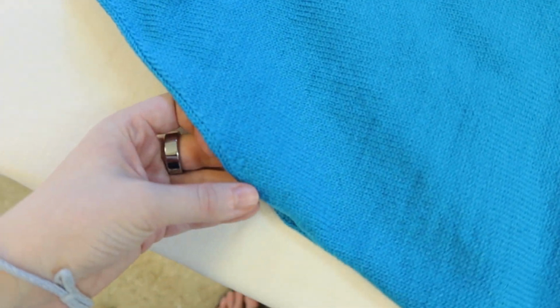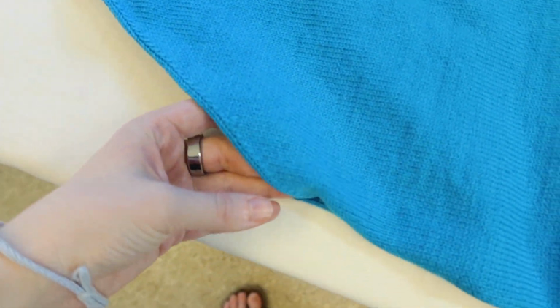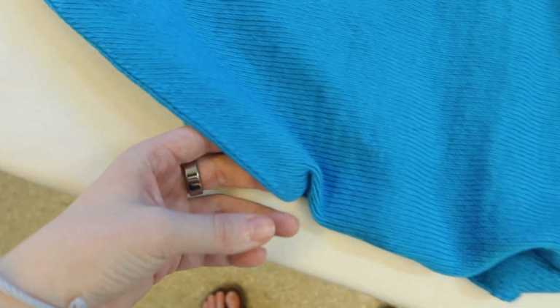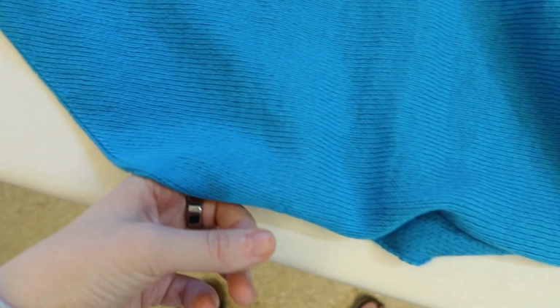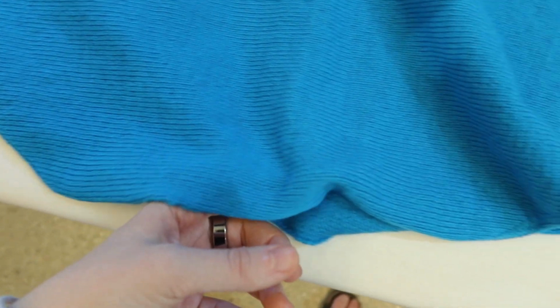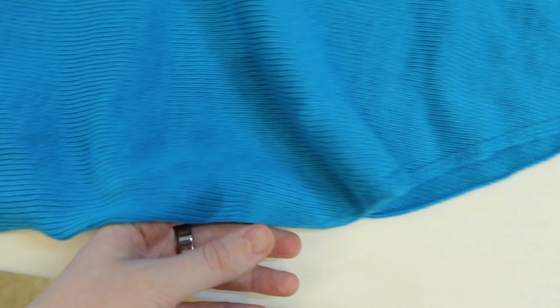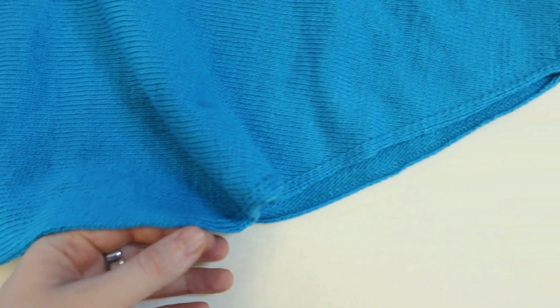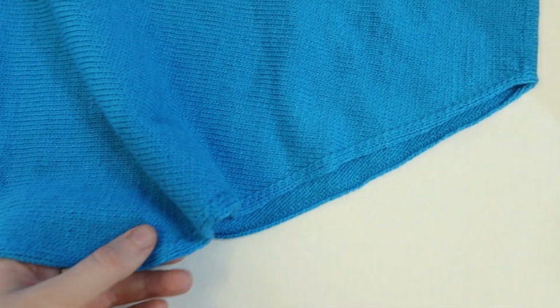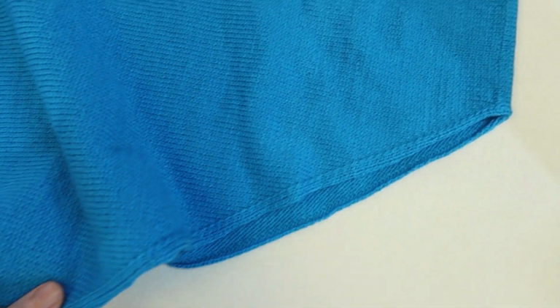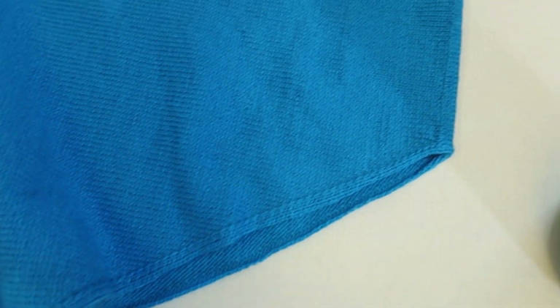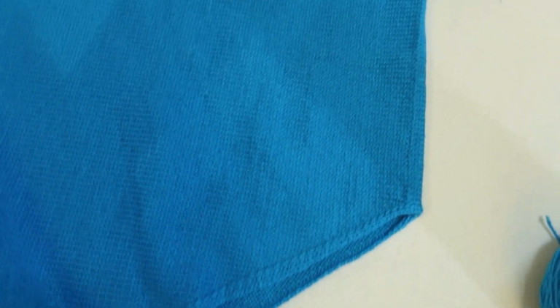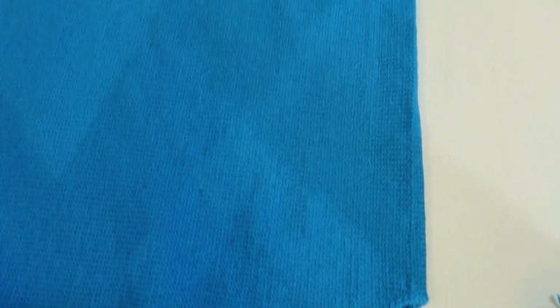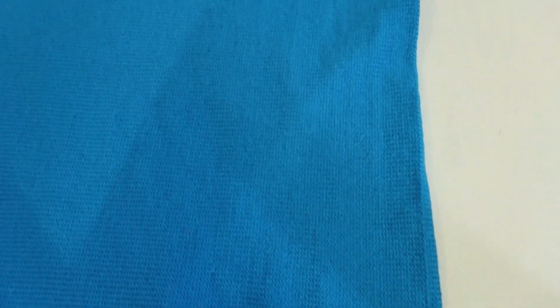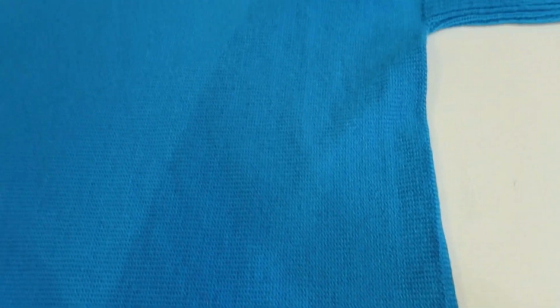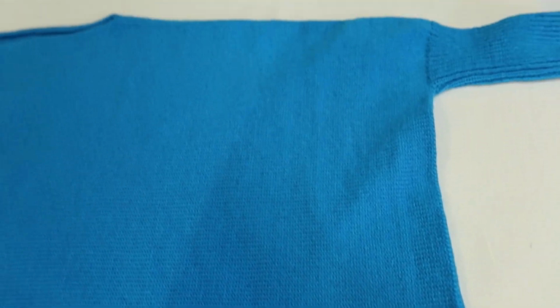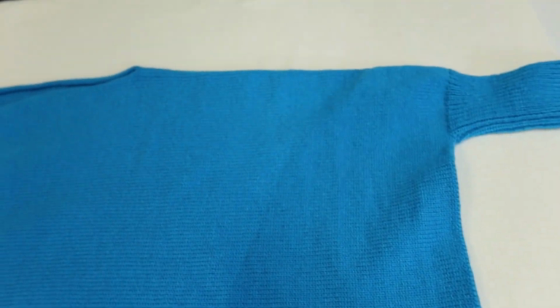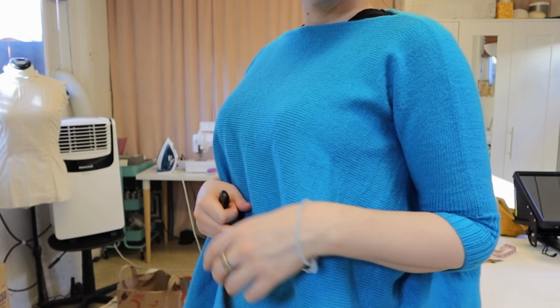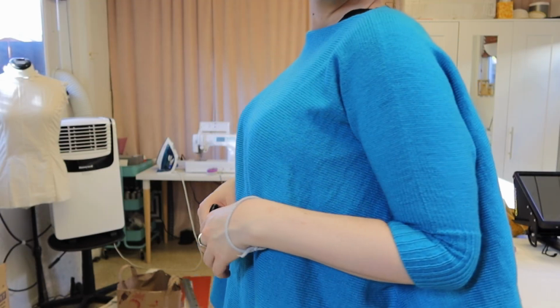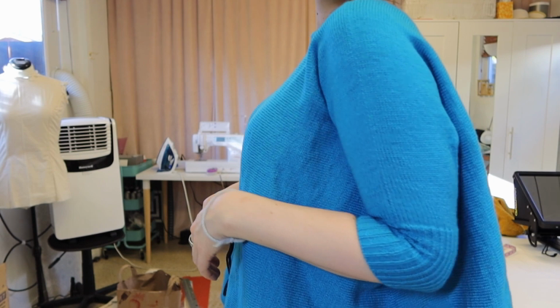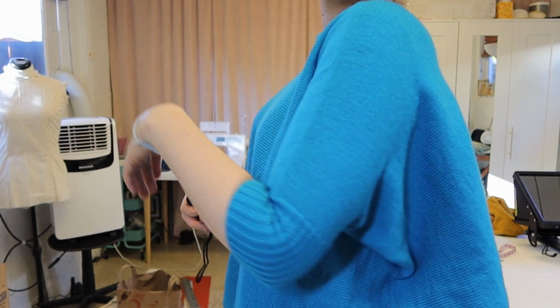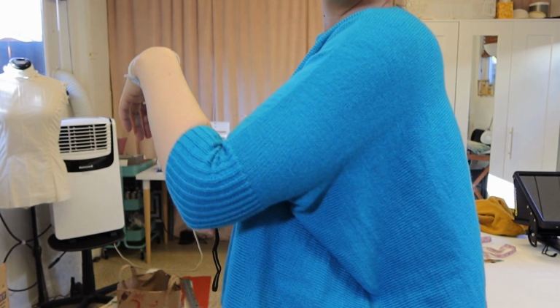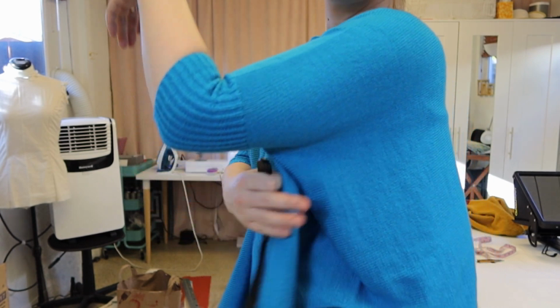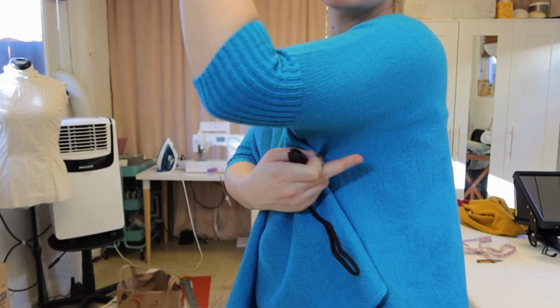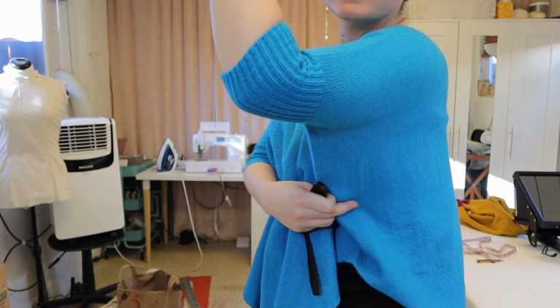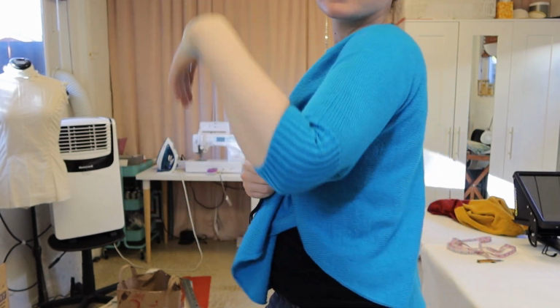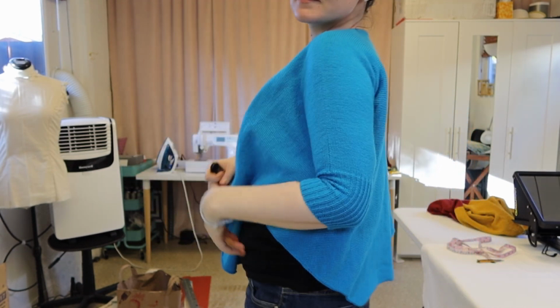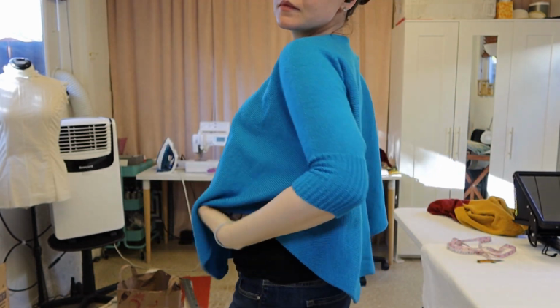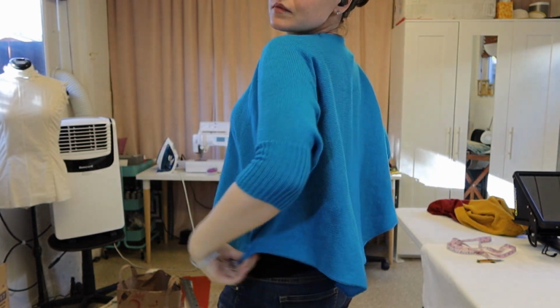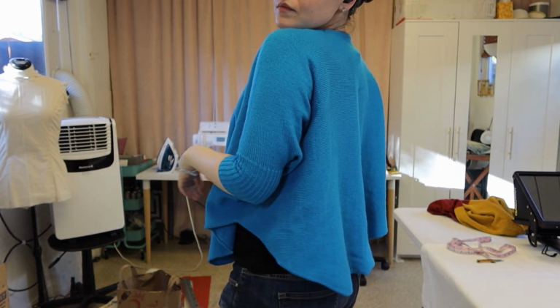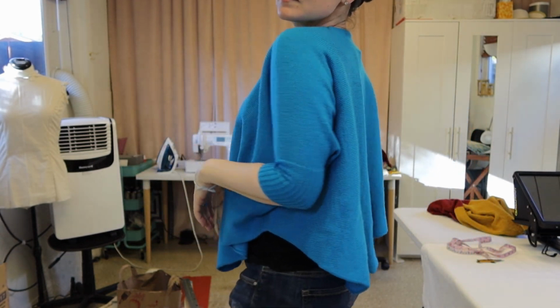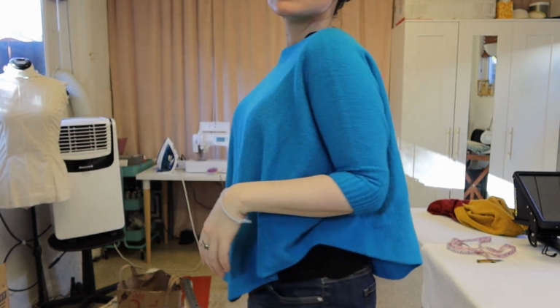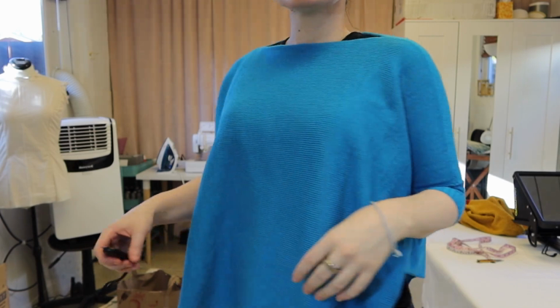This is a beginner-friendly project. It's worked sideways with increases and decreases along the bottom edge and stitches picked up for the sleeves. If you don't have a ribber attachment, you can knit stockinette sleeves with a folded hem or knit them by hand.